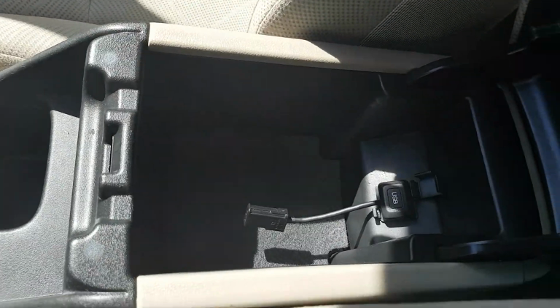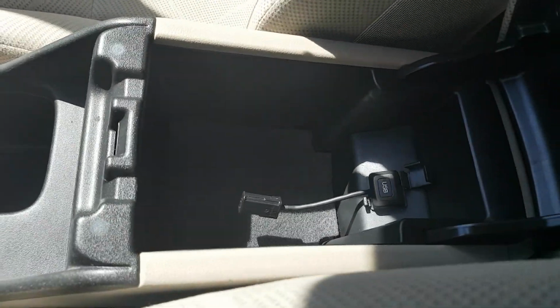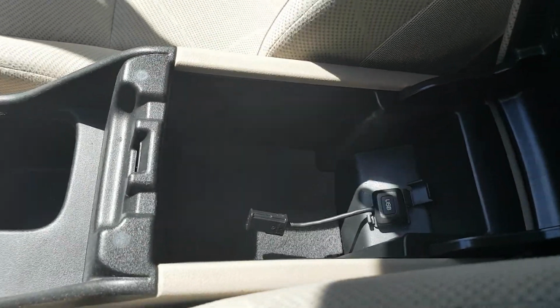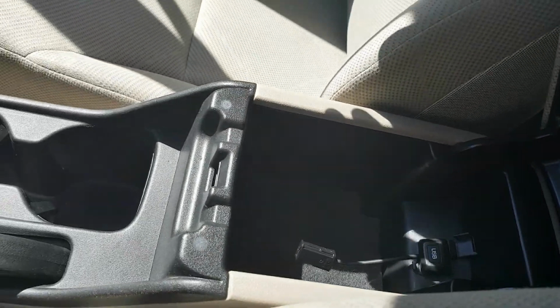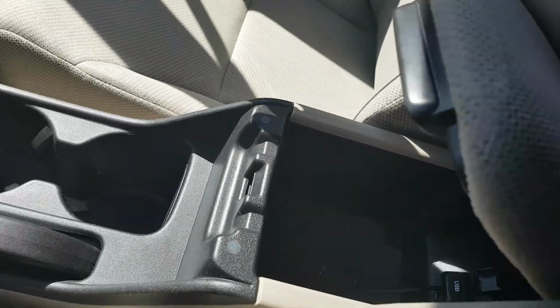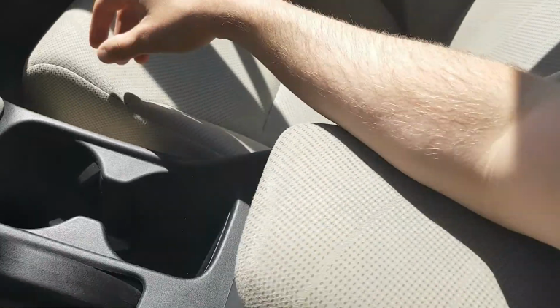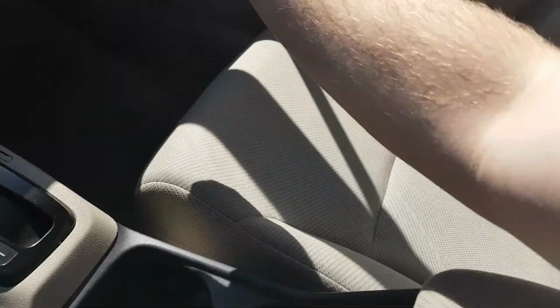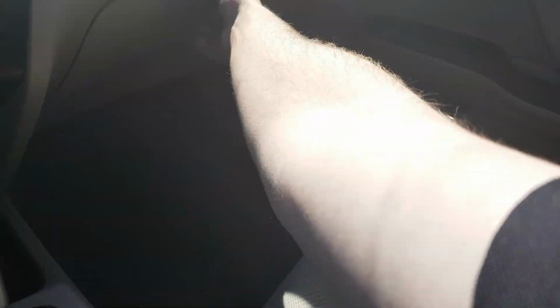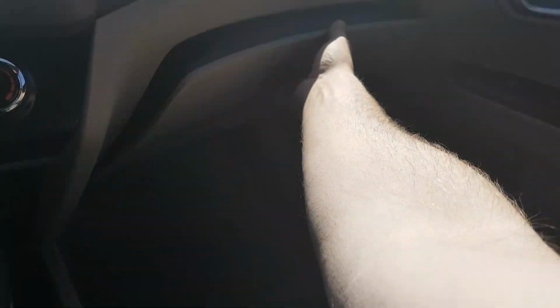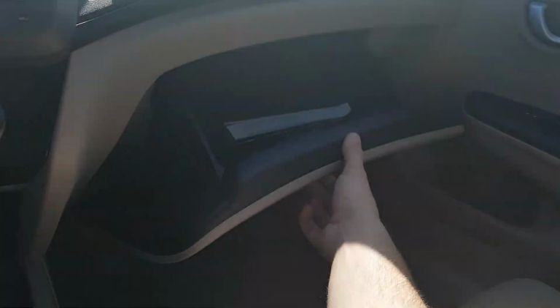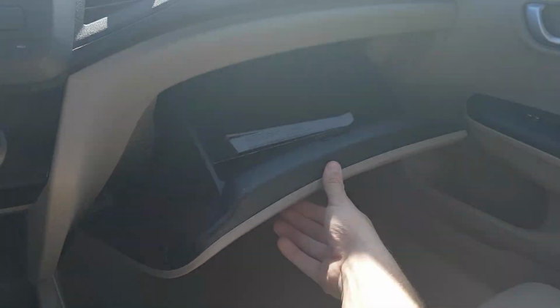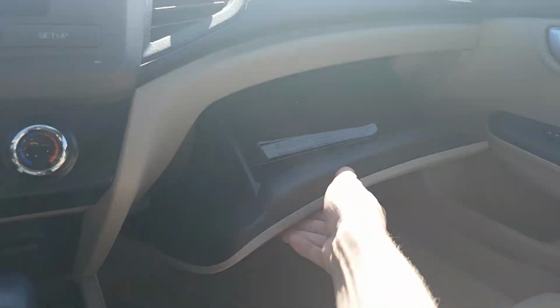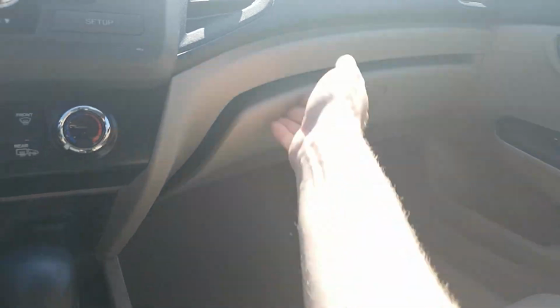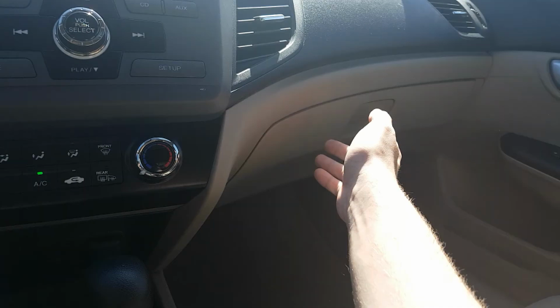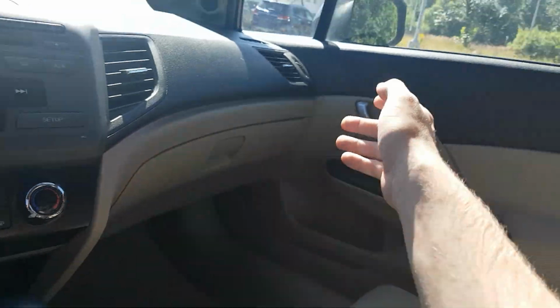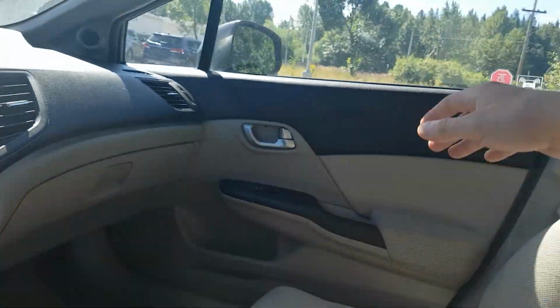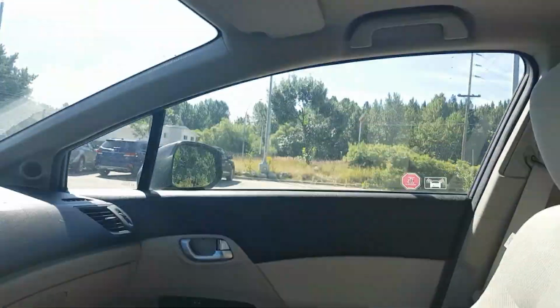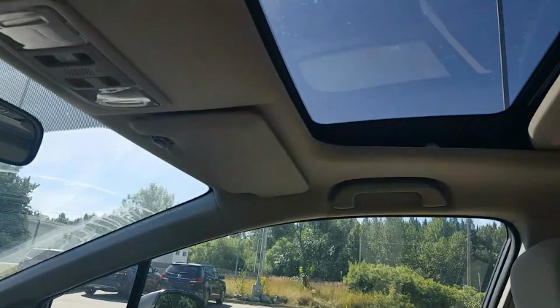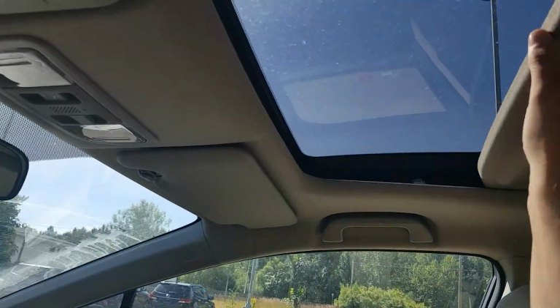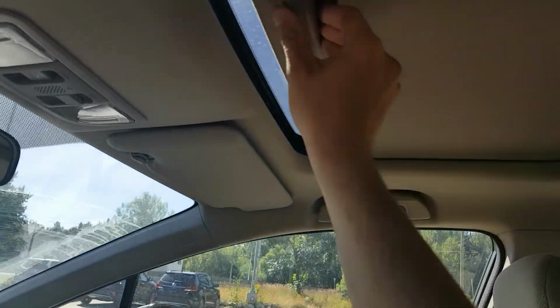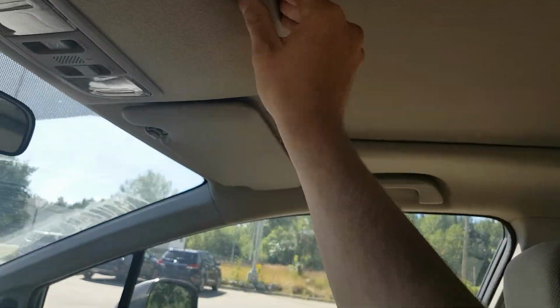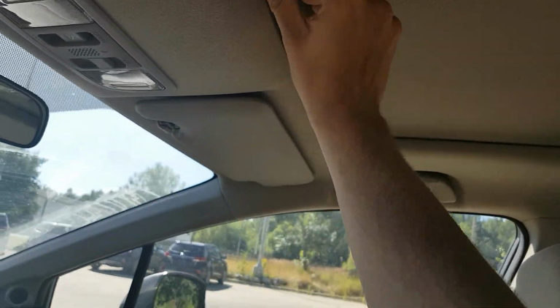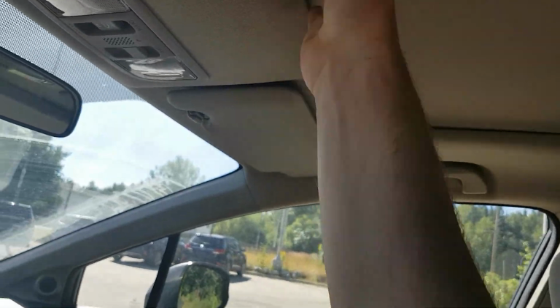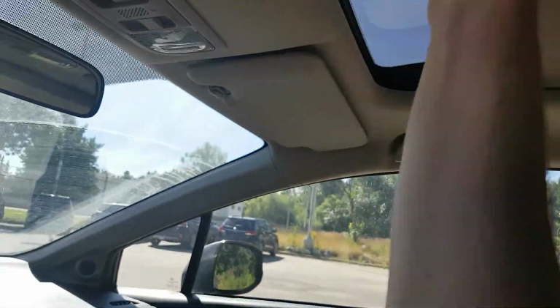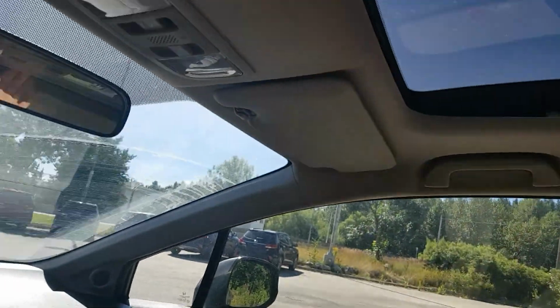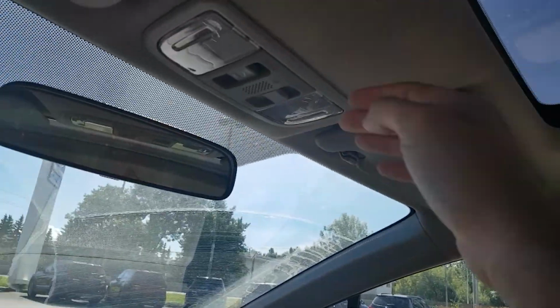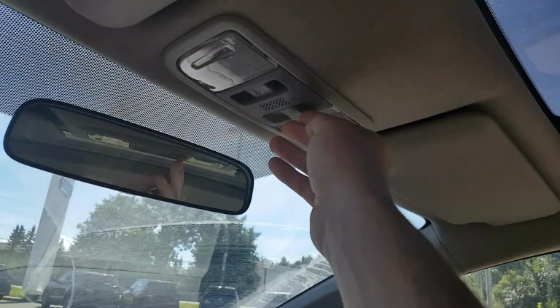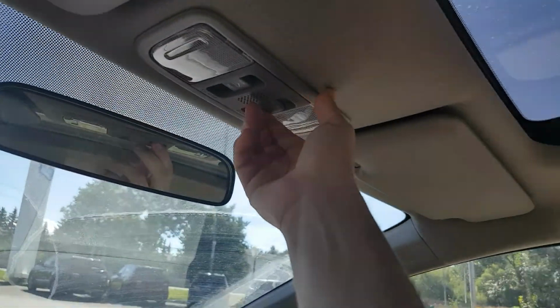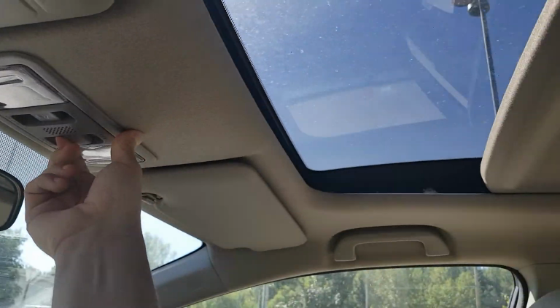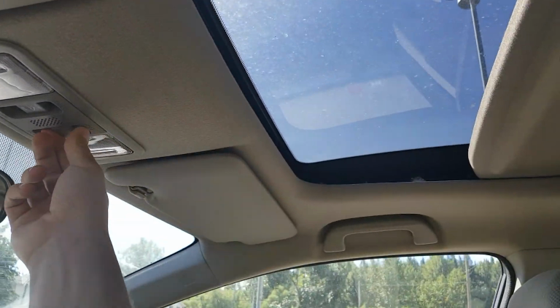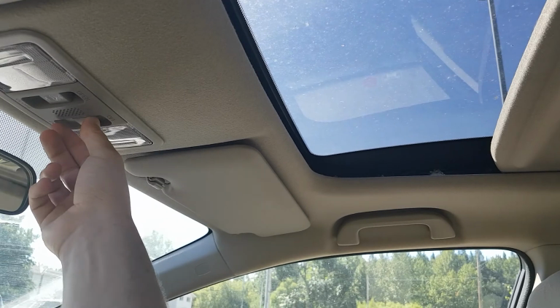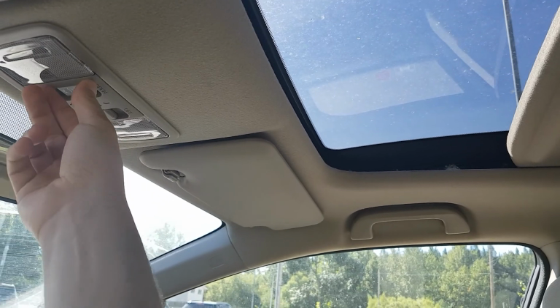Got a USB in there for your personal device. Glove box — lots of room in there. Power sunroof, power option is just right here.